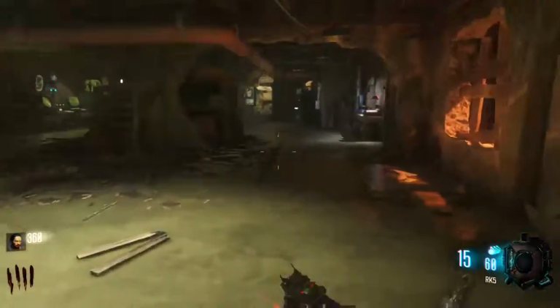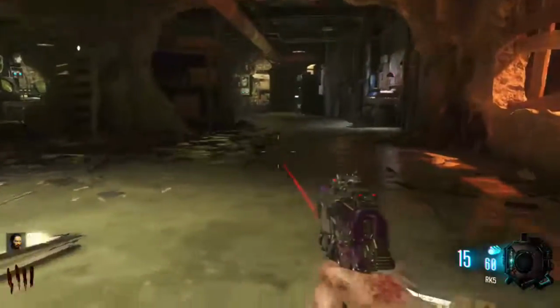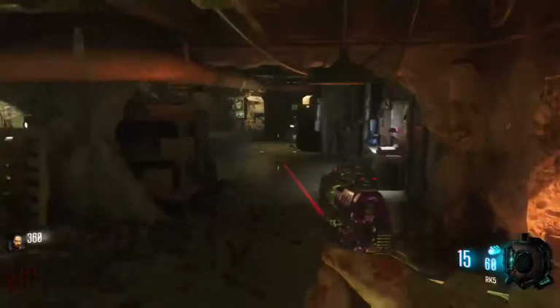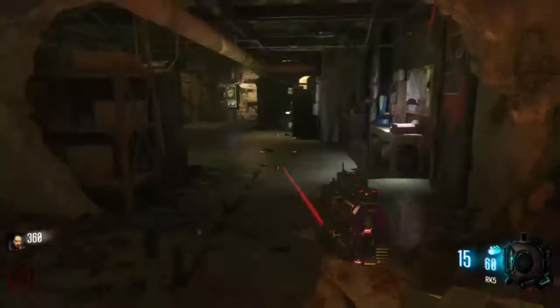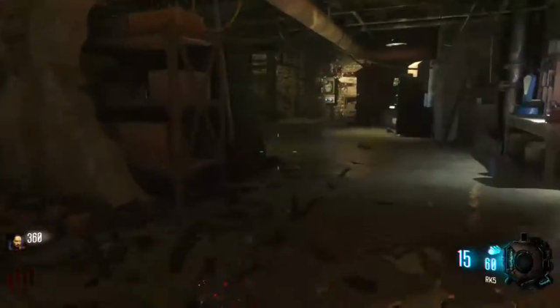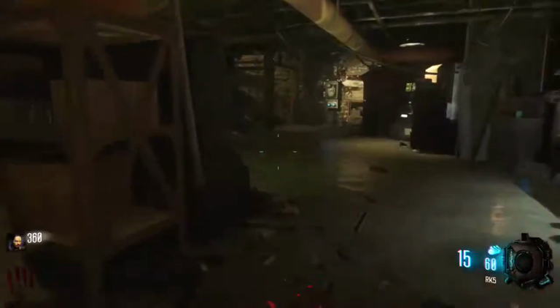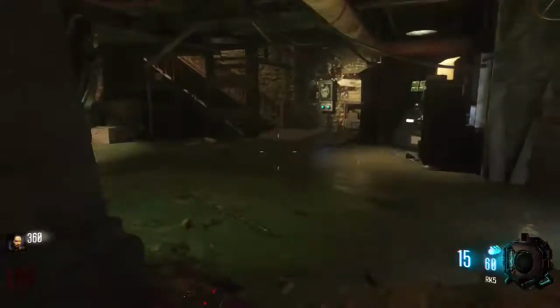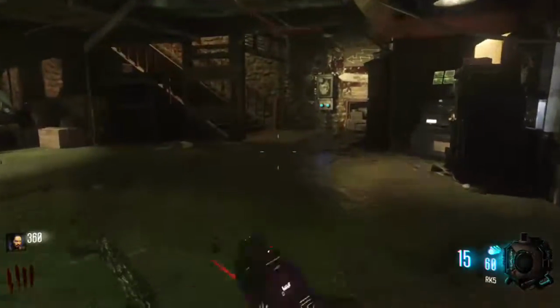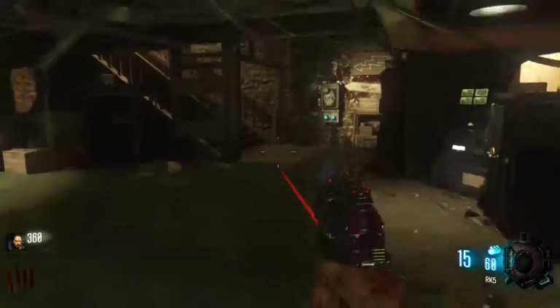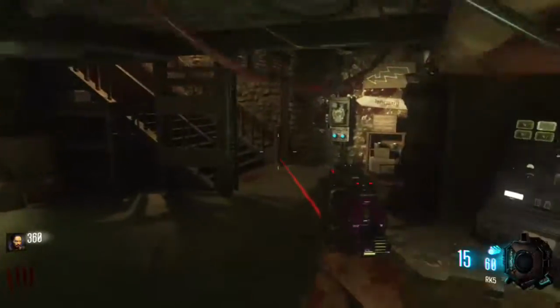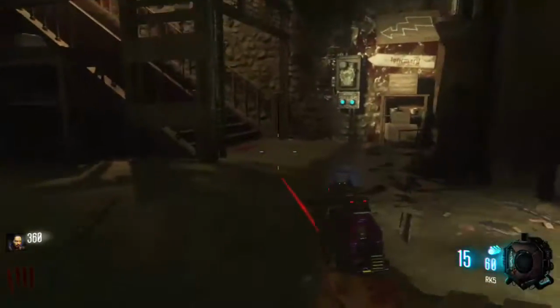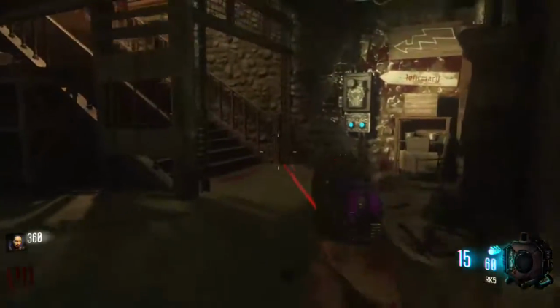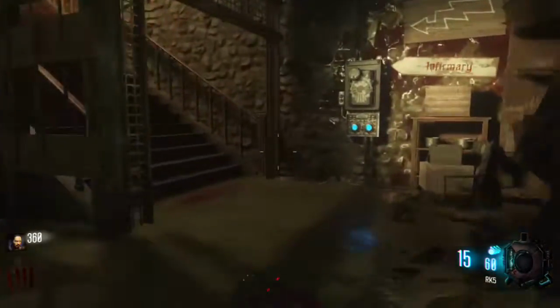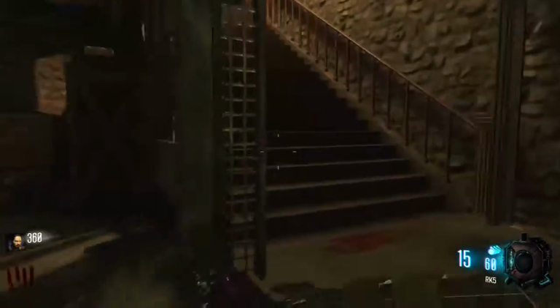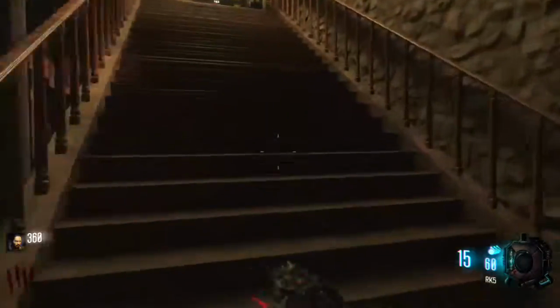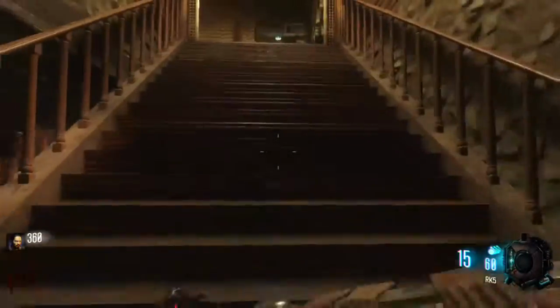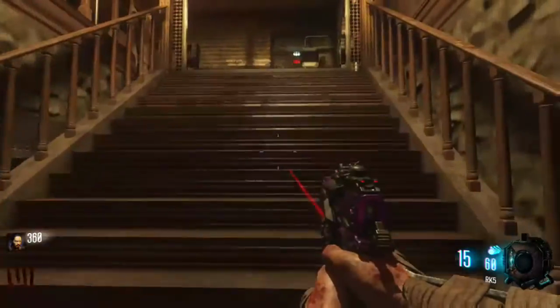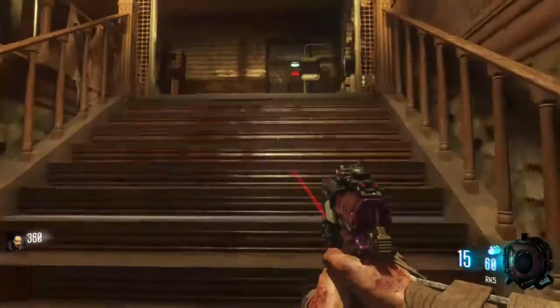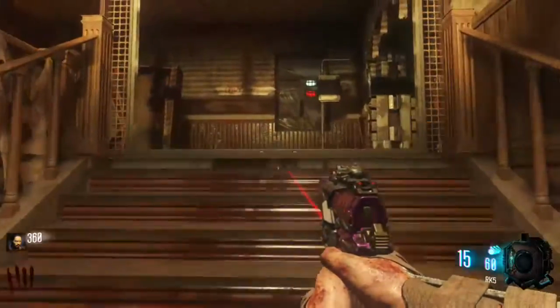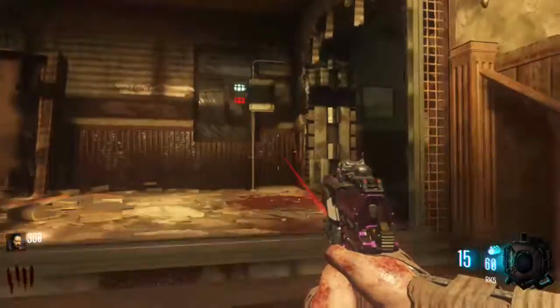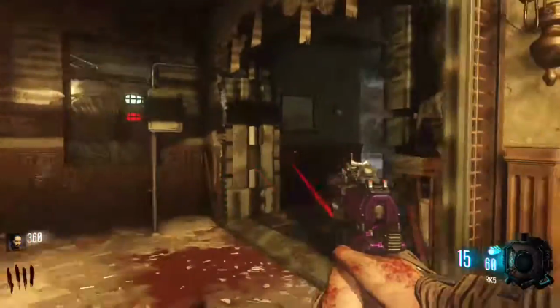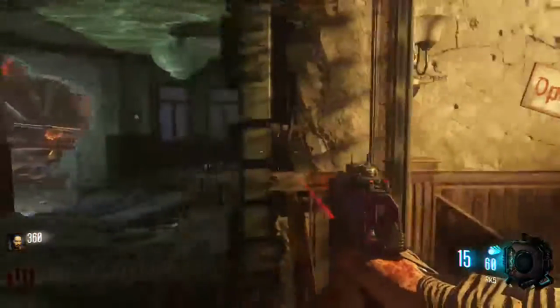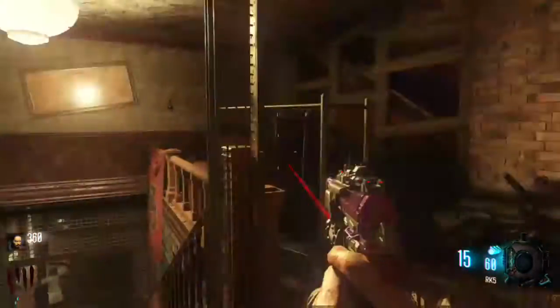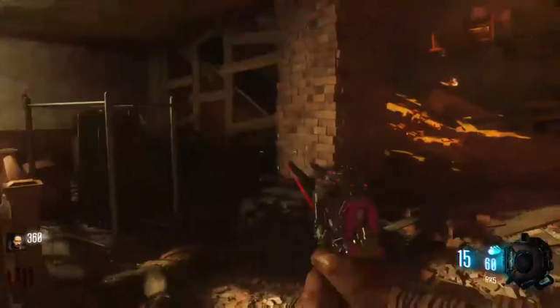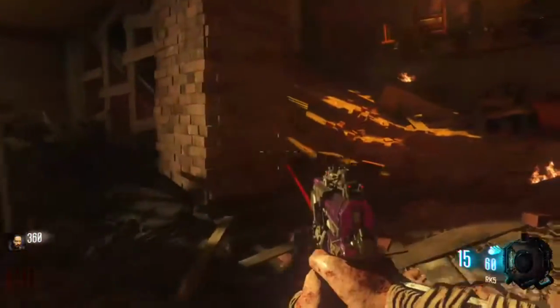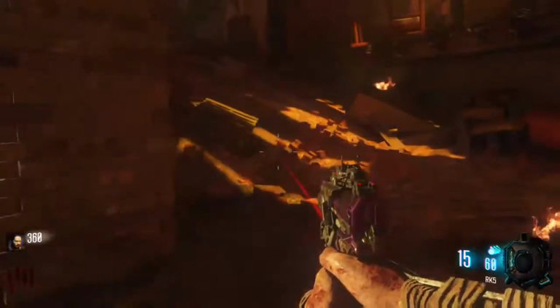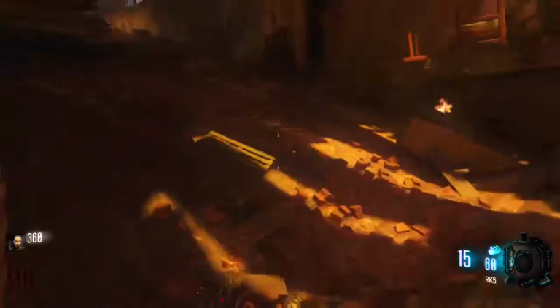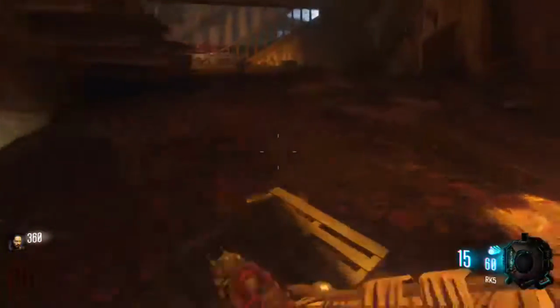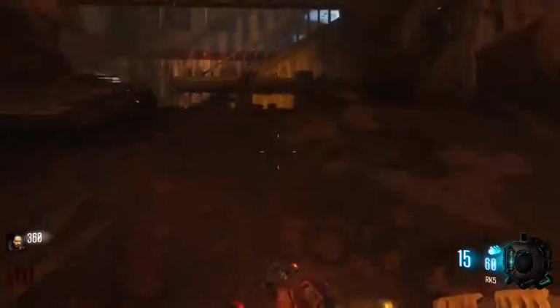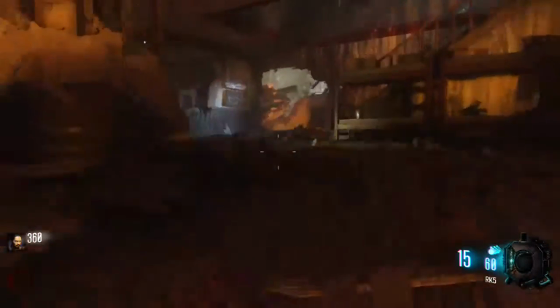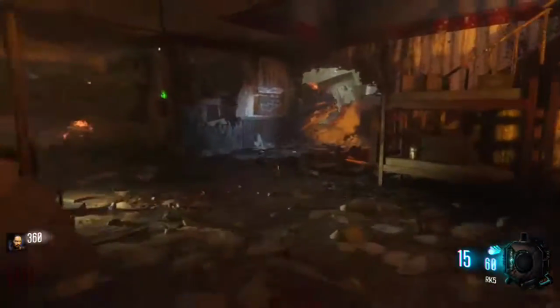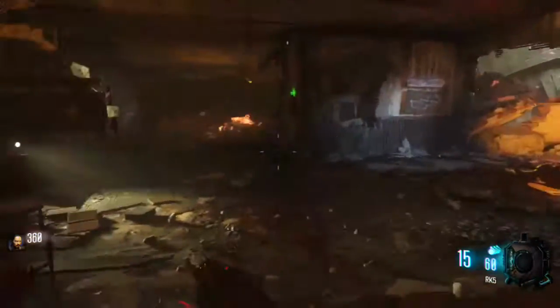Head back to the bunker and then go through the other entrance we talked about earlier. This will head straight to Stamina Up if you go to the left right here and then up the stairs.